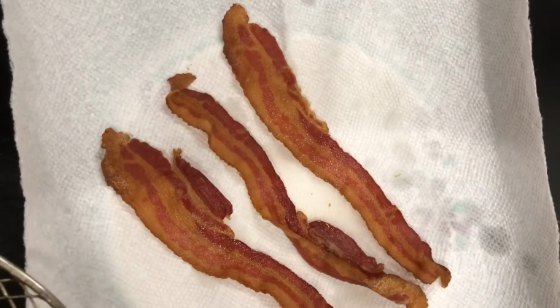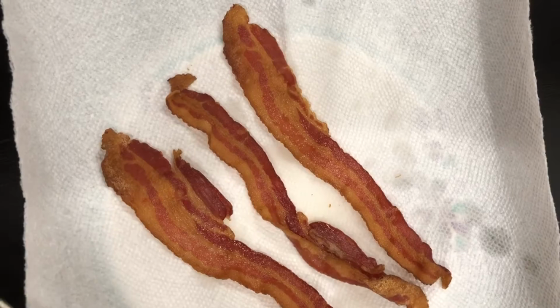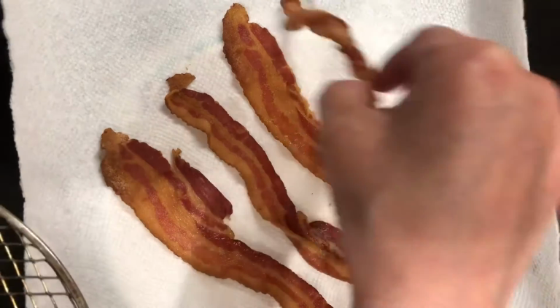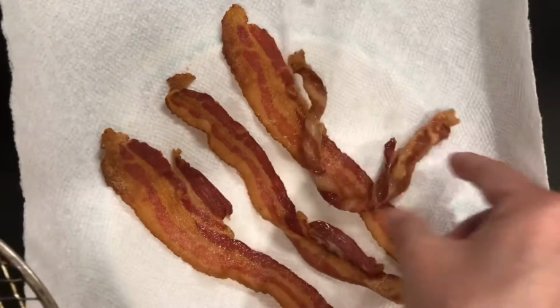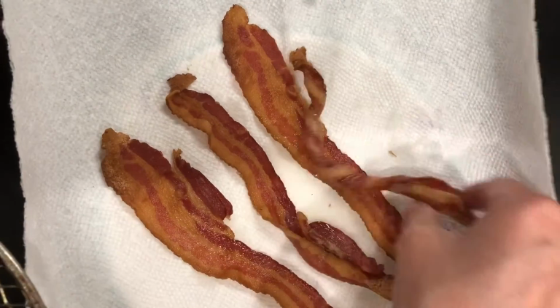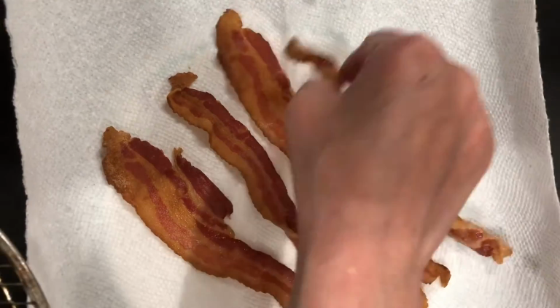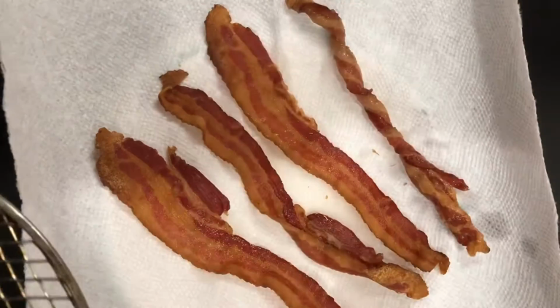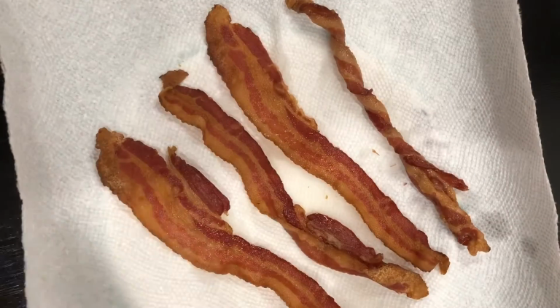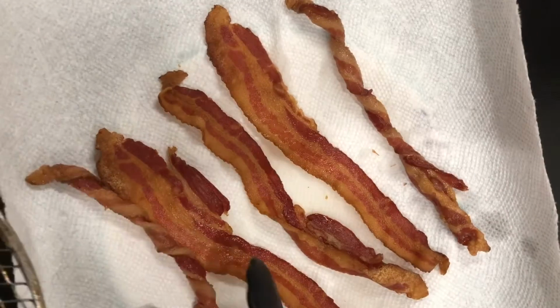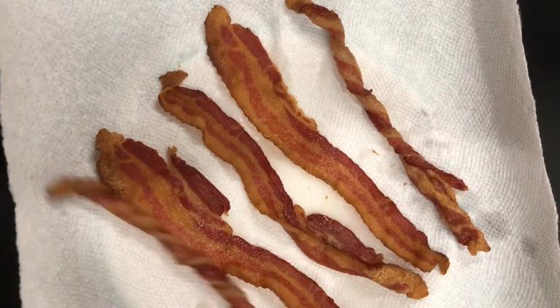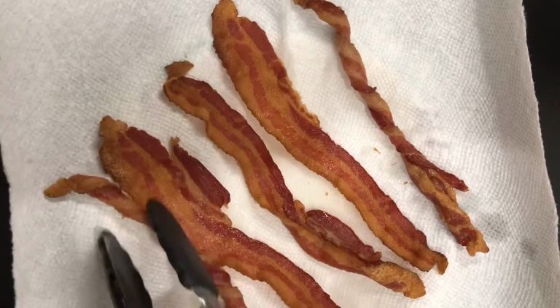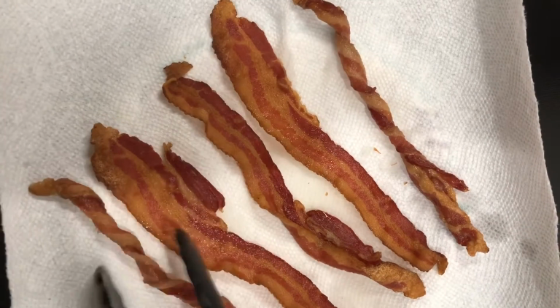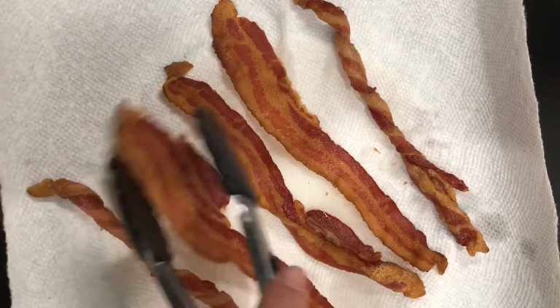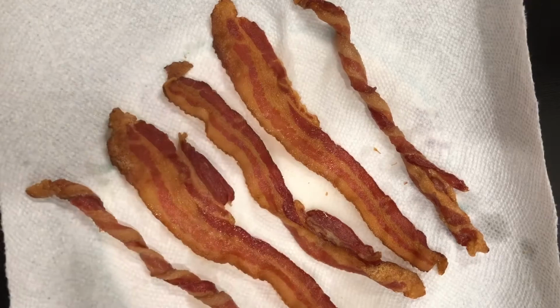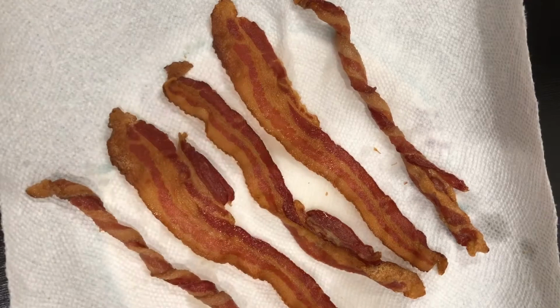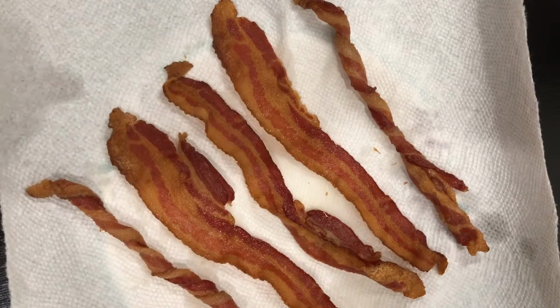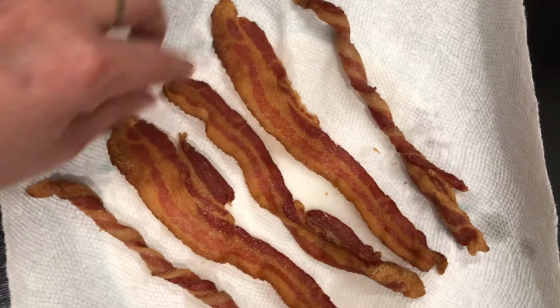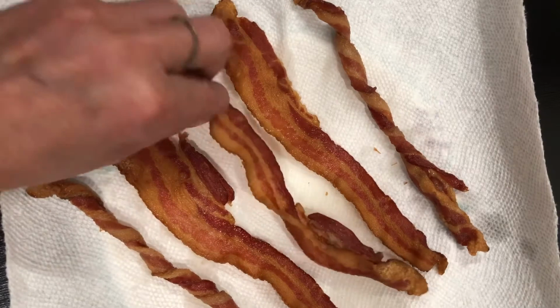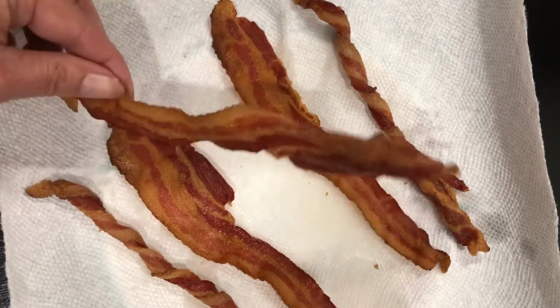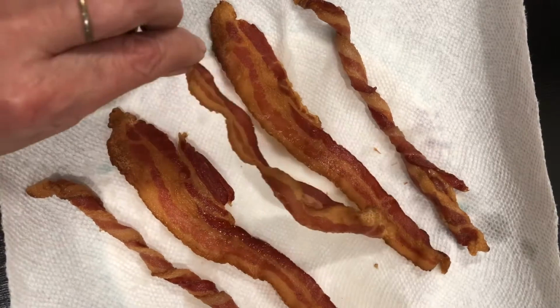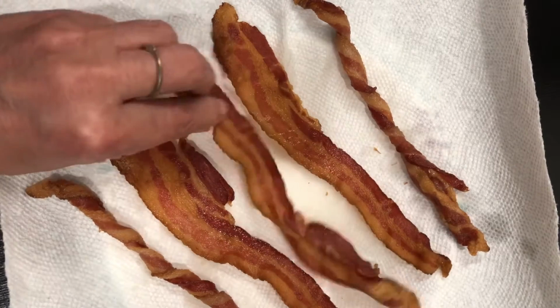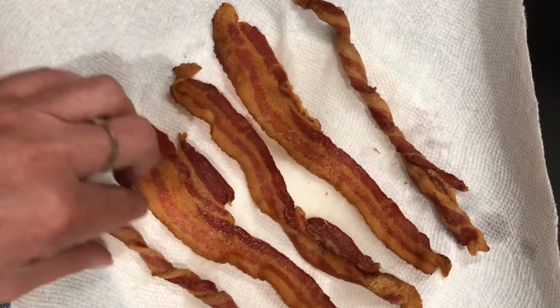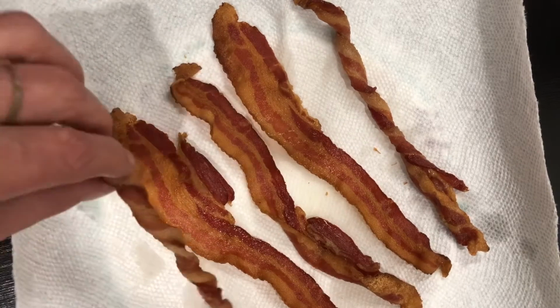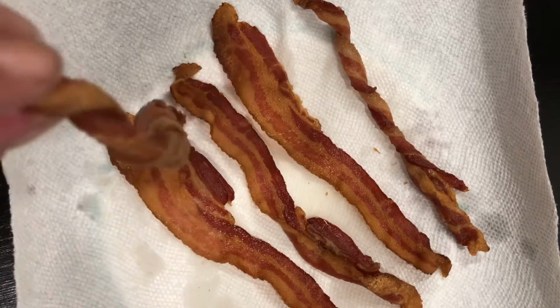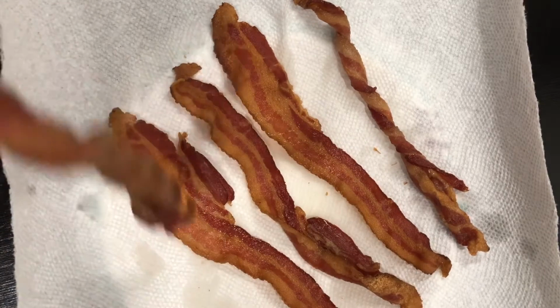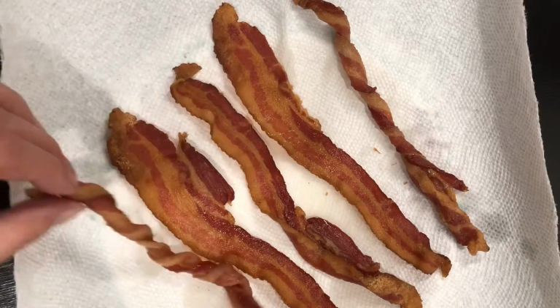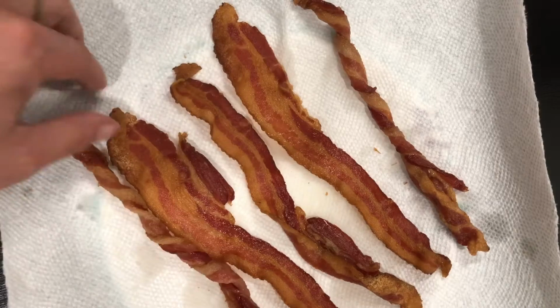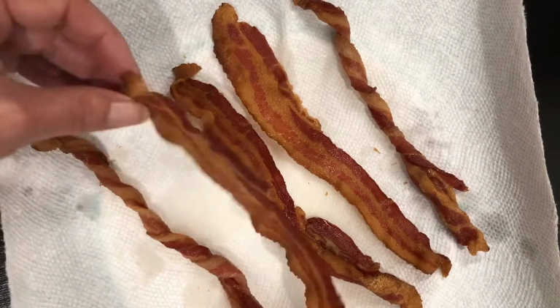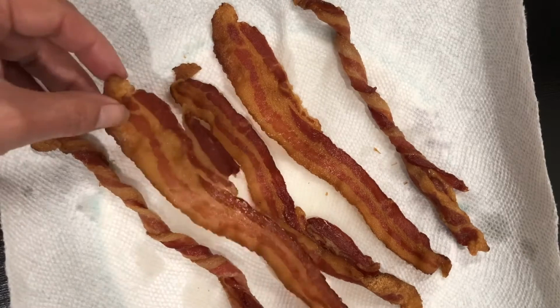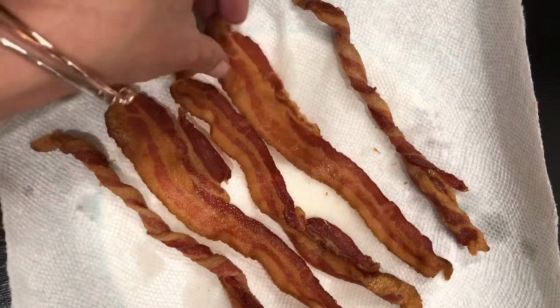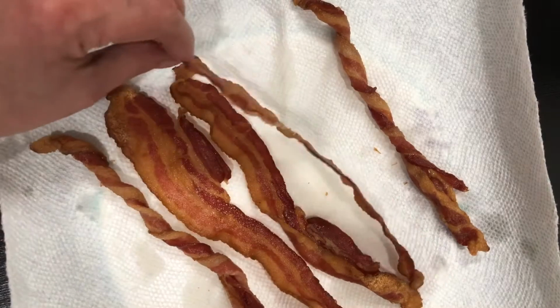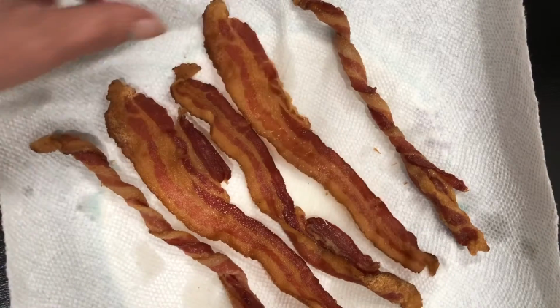Four minutes later, this is what they look like. In all fairness, the other flat ones have been sitting around for four minutes already and they're nice and hard and crunchy. So let's go ahead and let those spiral ones settle down for just a couple minutes and we'll come back and see if anything has changed.